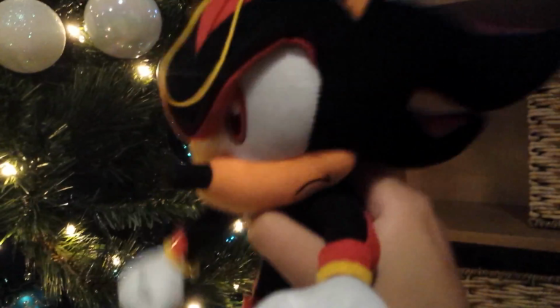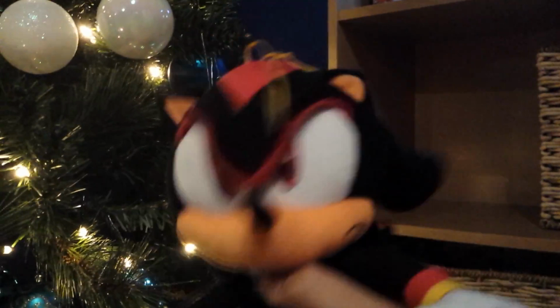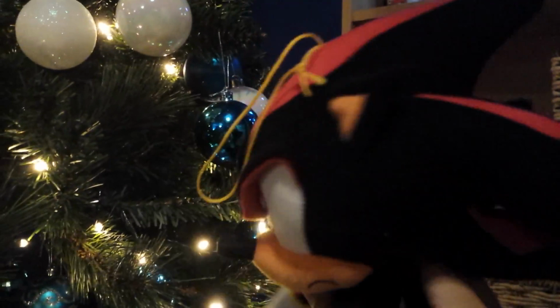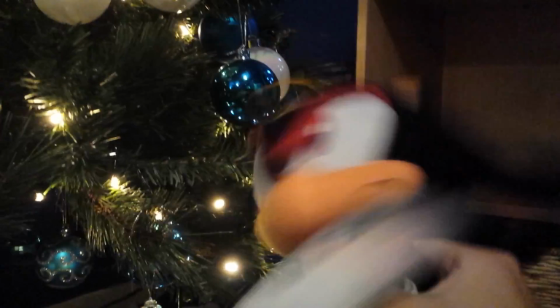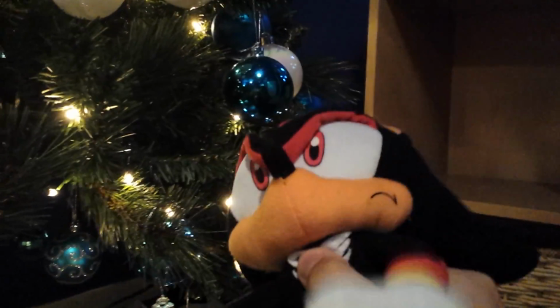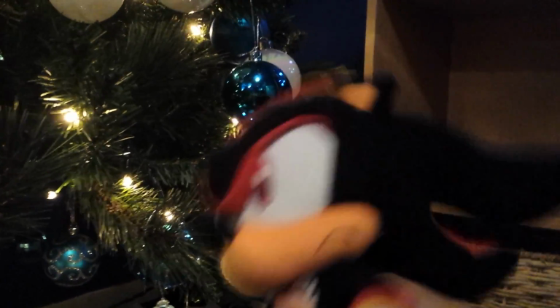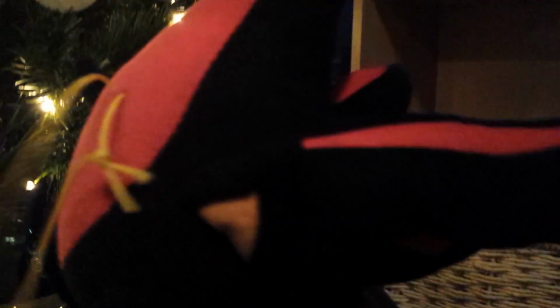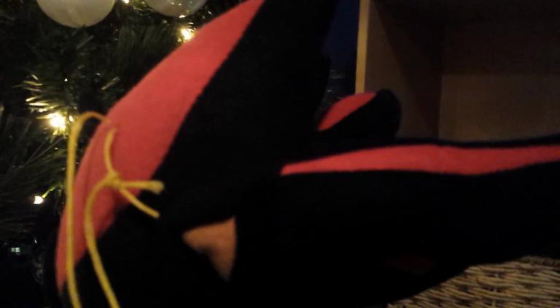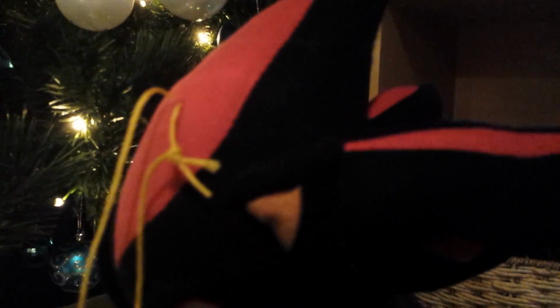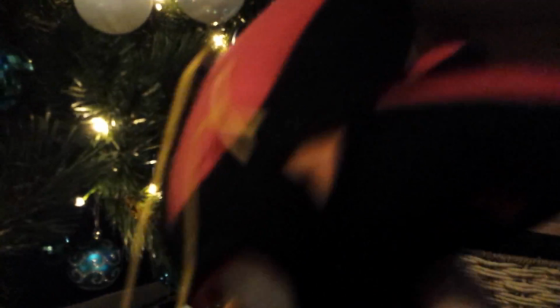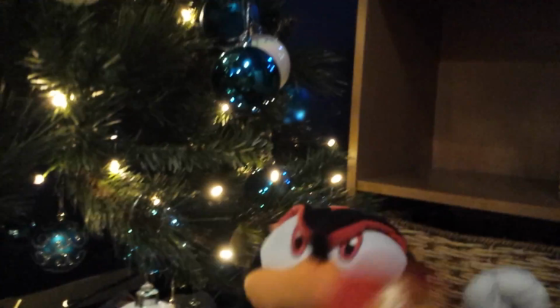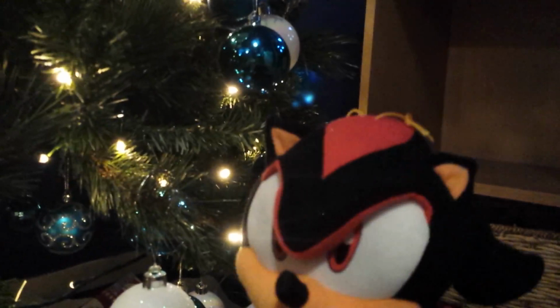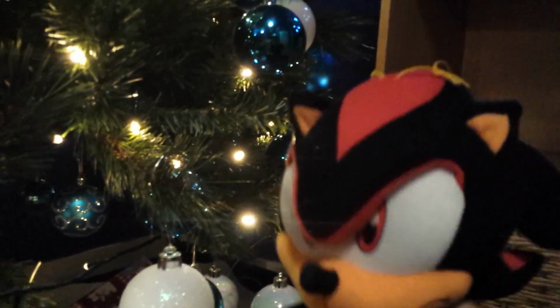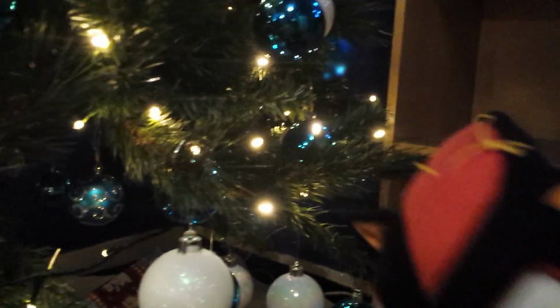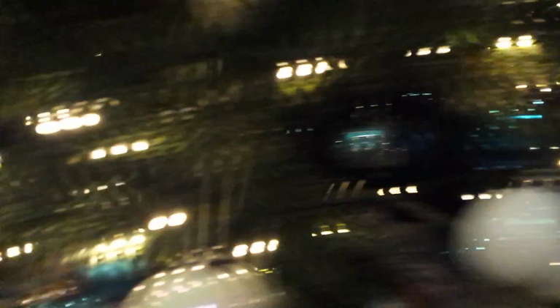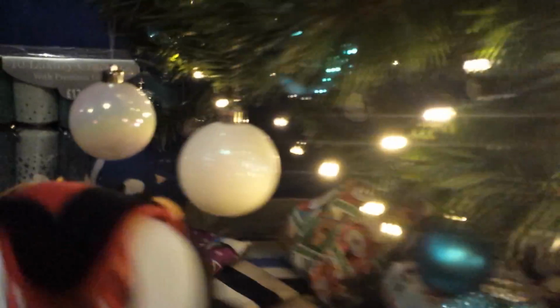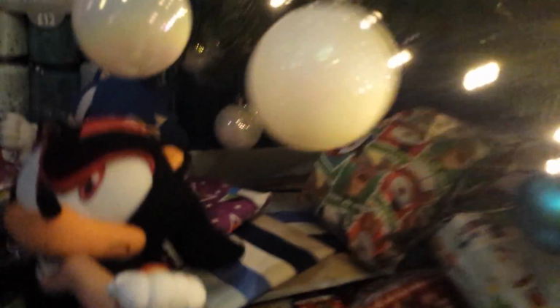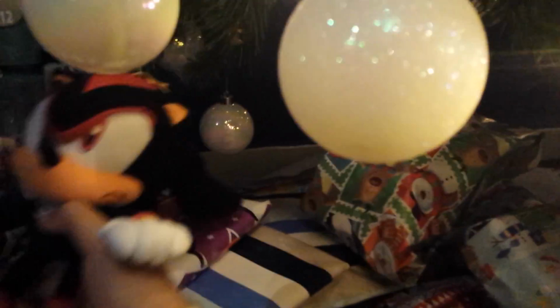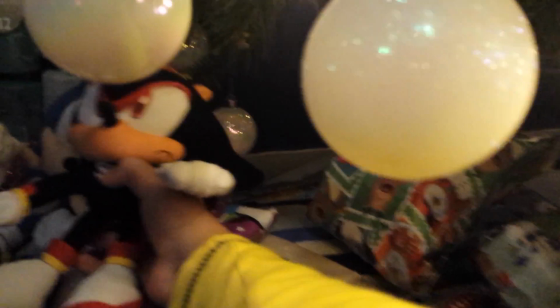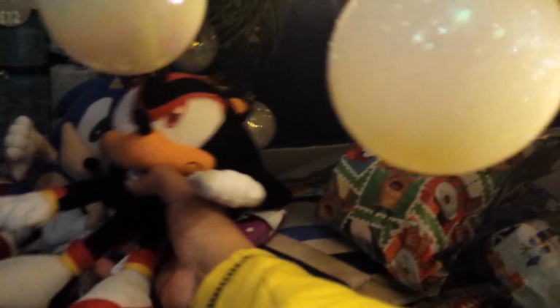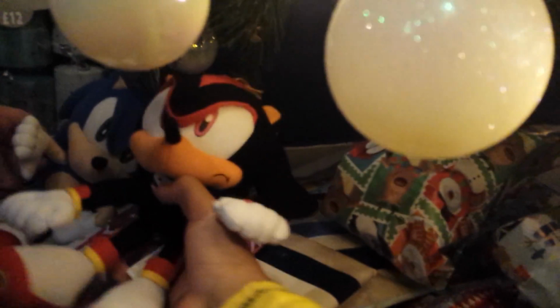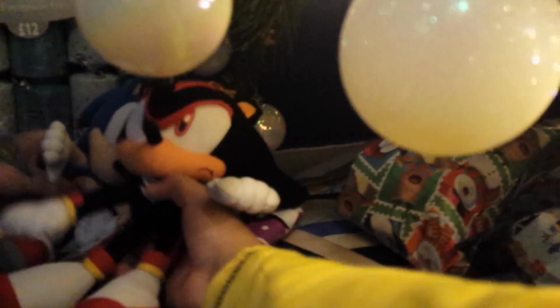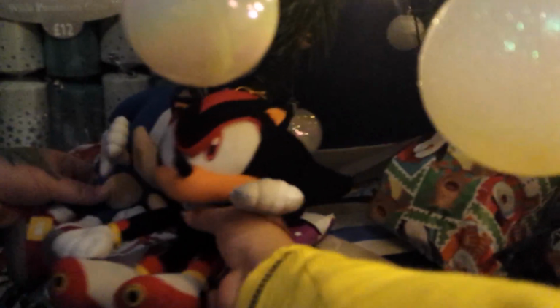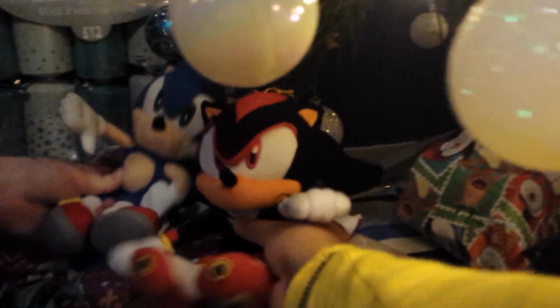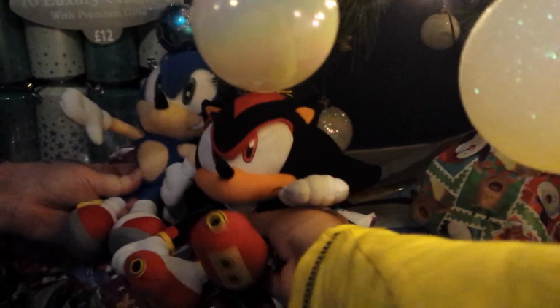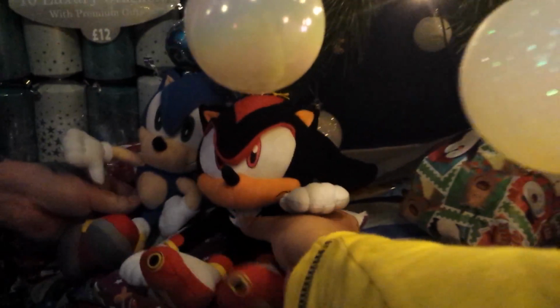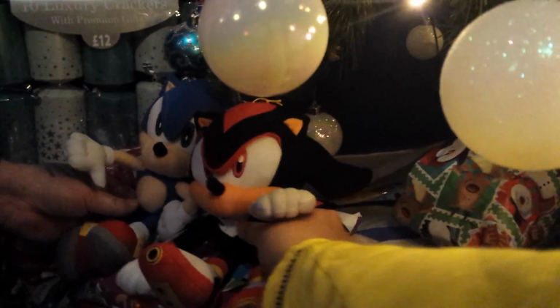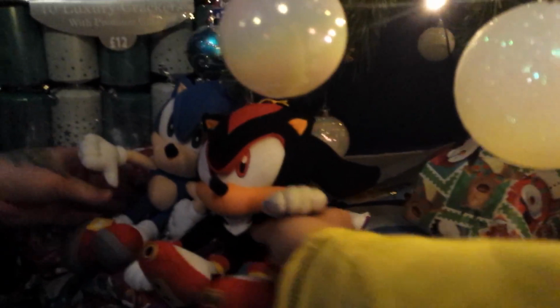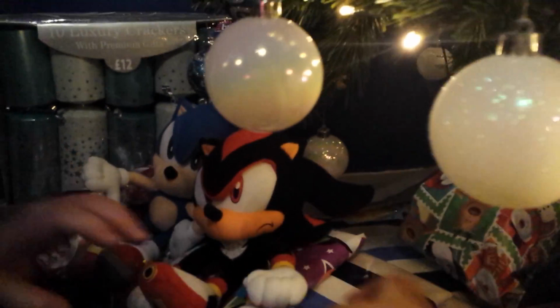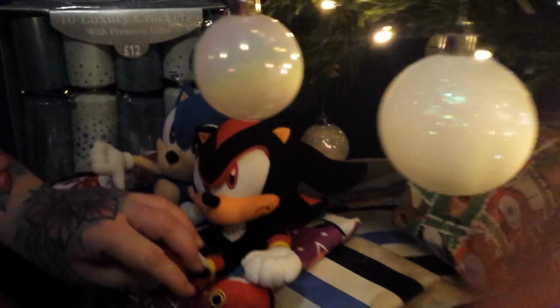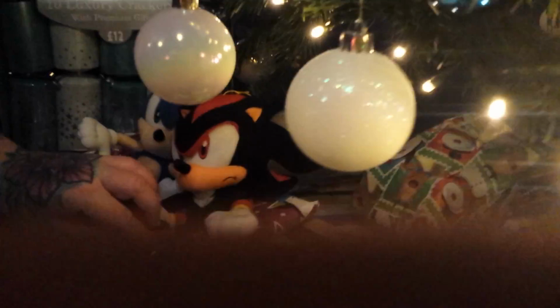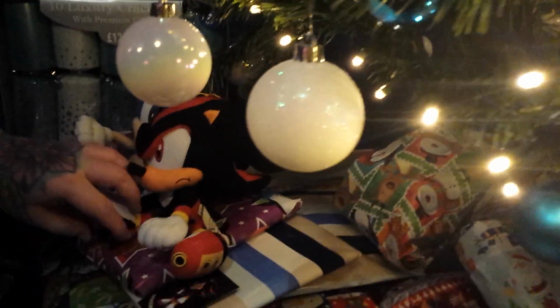He's in mint condition and he has his hanger. I'm going to put him next to Sonic — Sonic and Shadow.